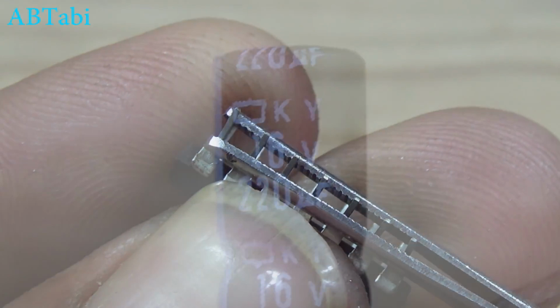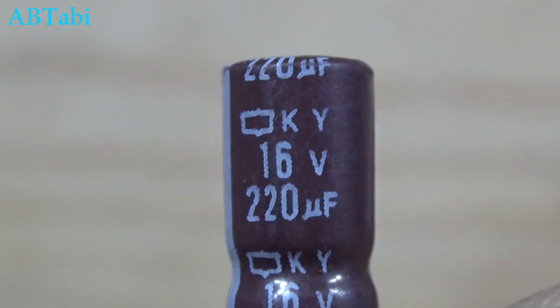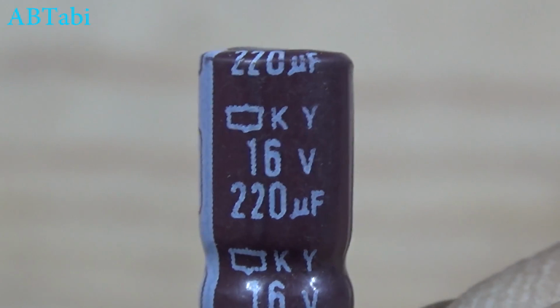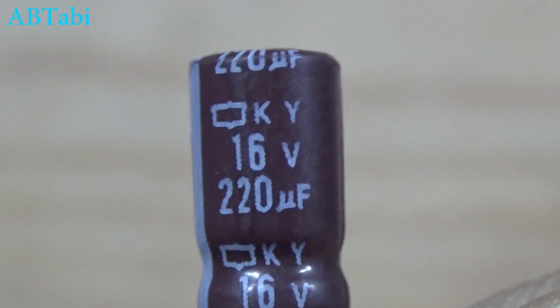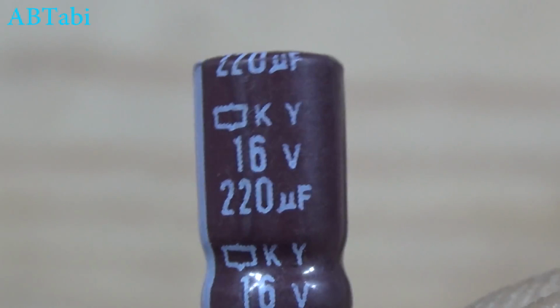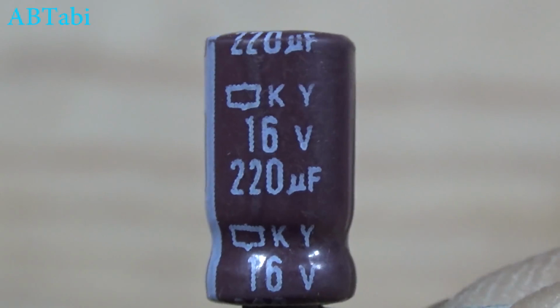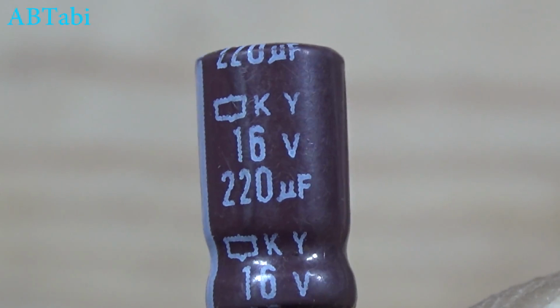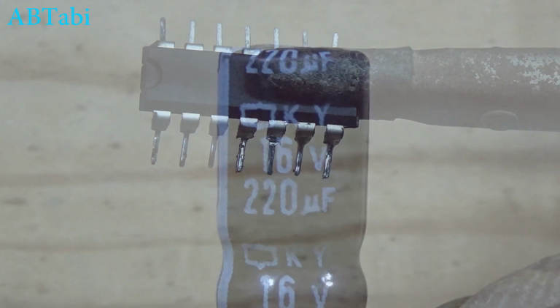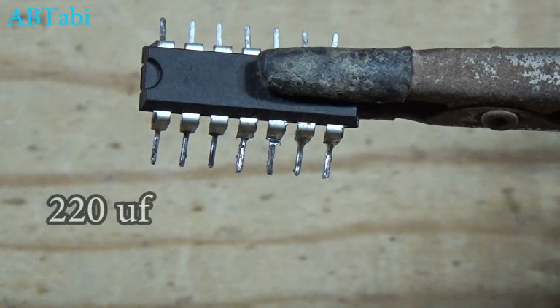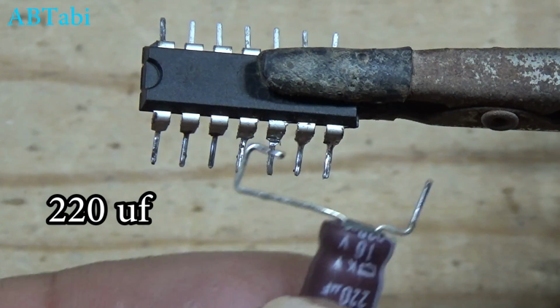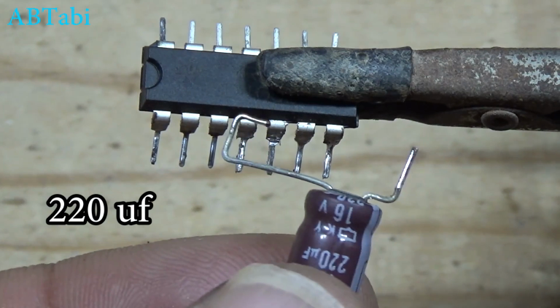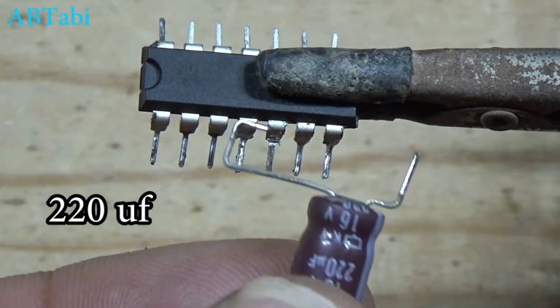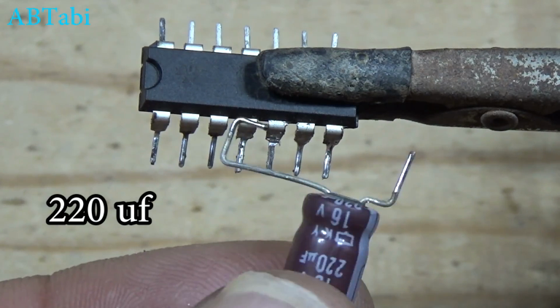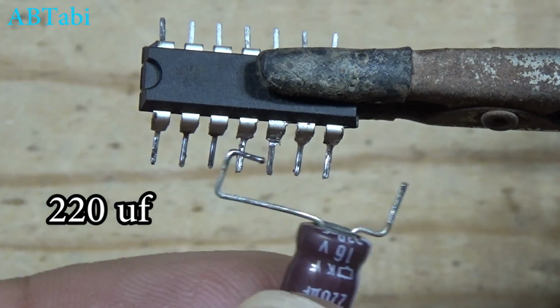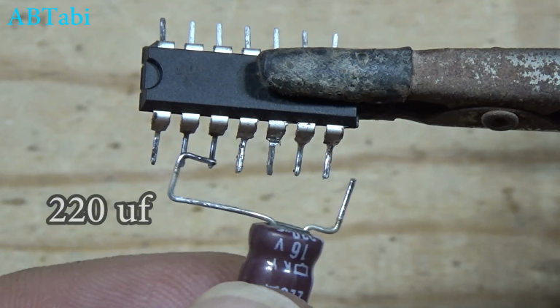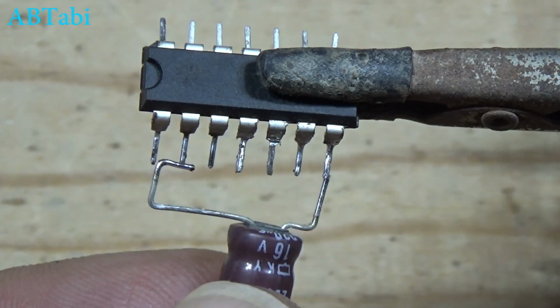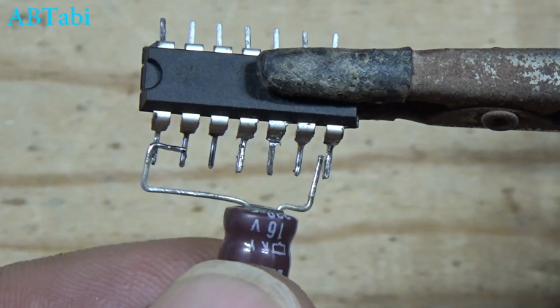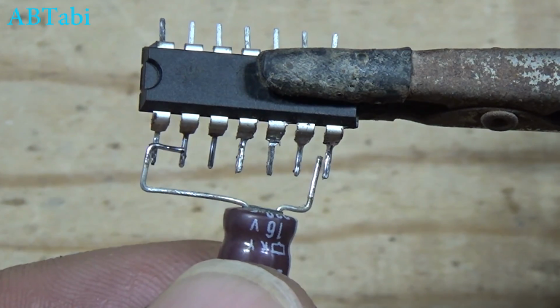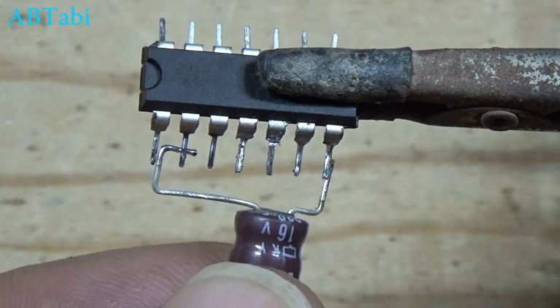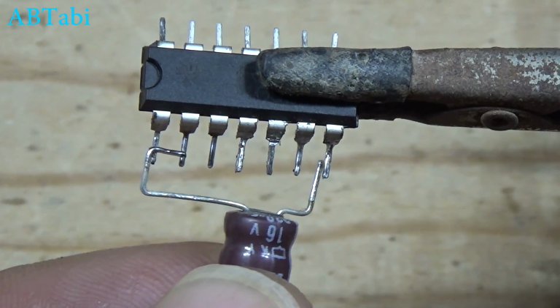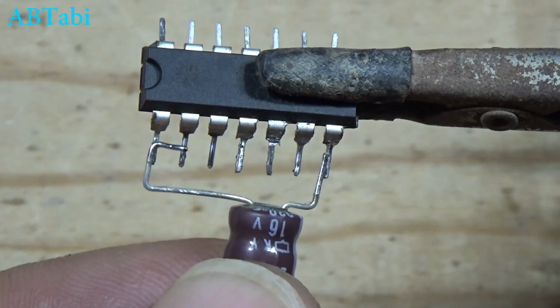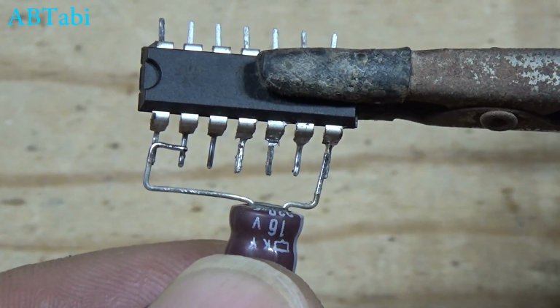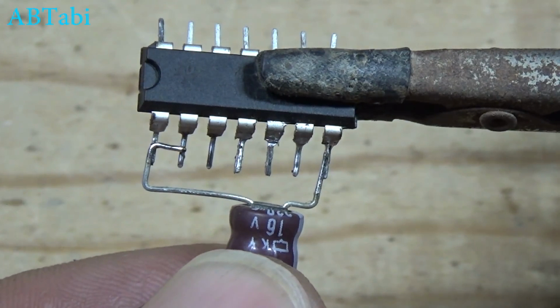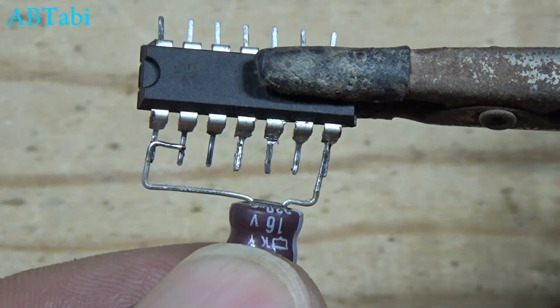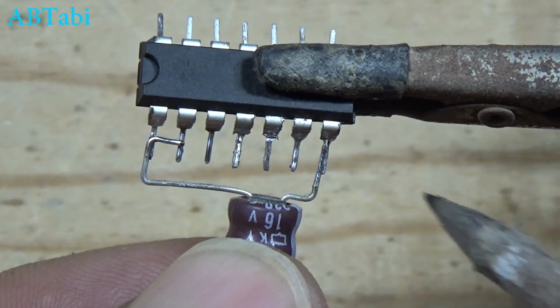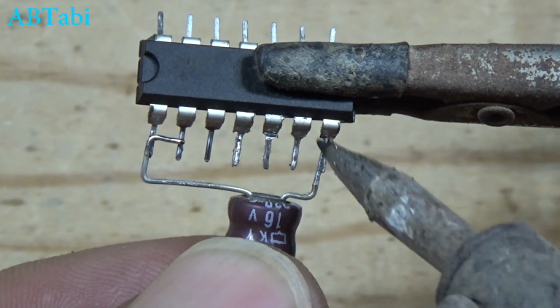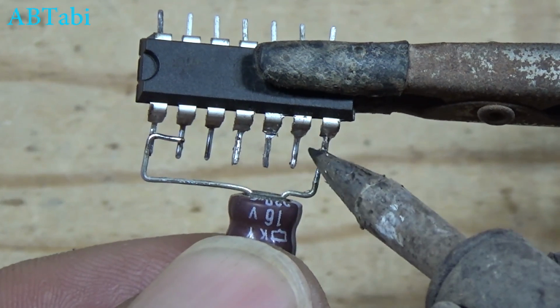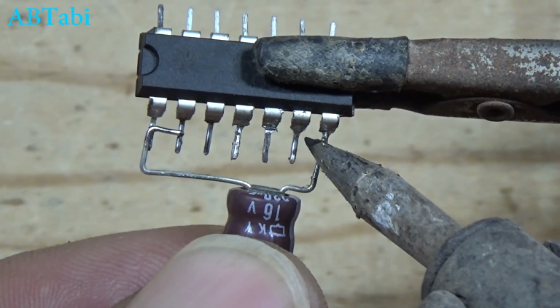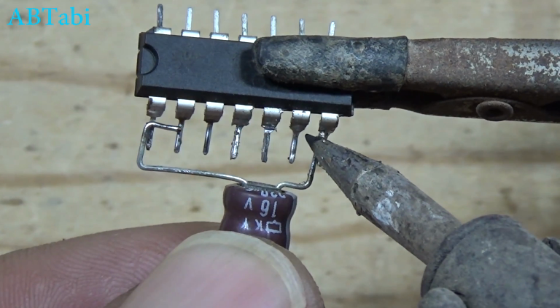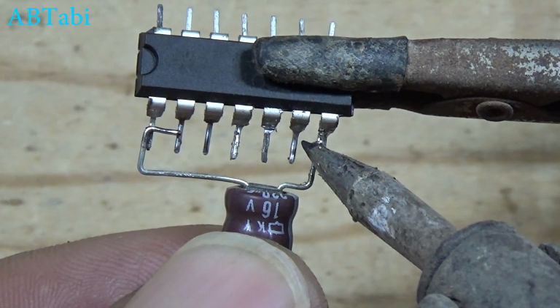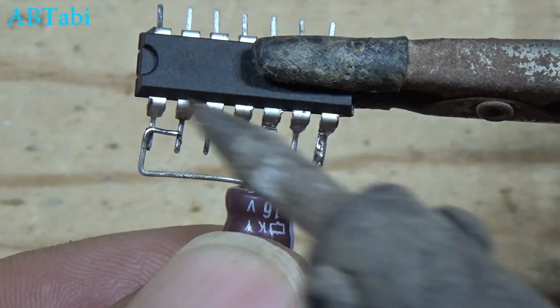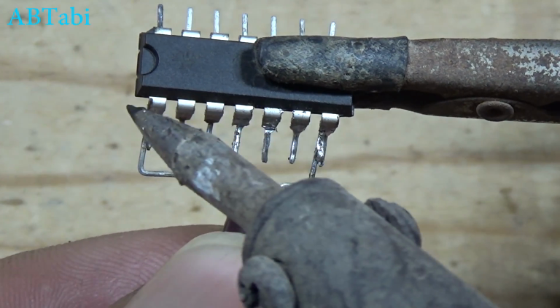Simple delay timer circuit: a 220uF capacitor connects with IC pin 7 to IC pins 1 and 2, meaning negative supply goes to IC pins 1 and 2.